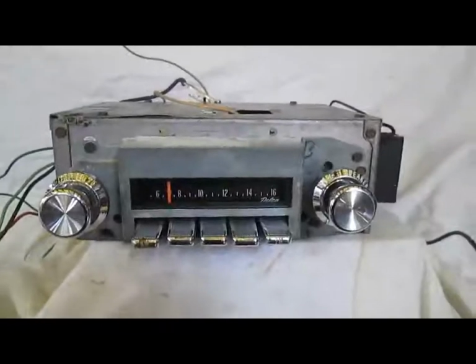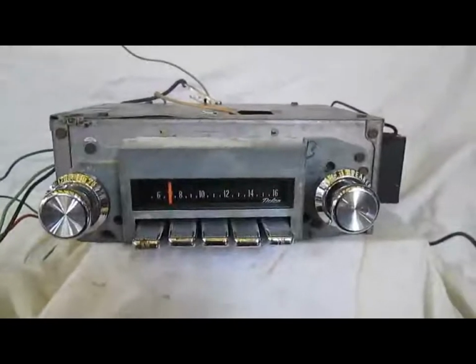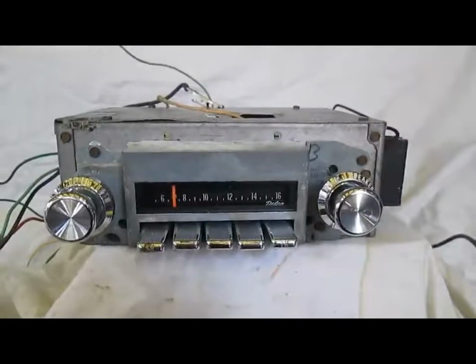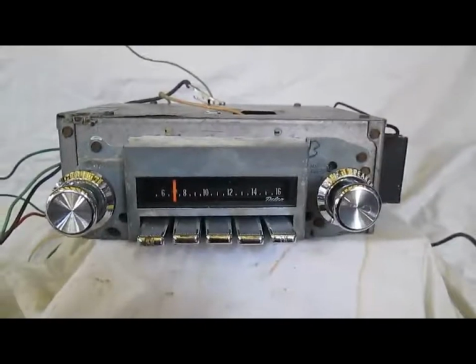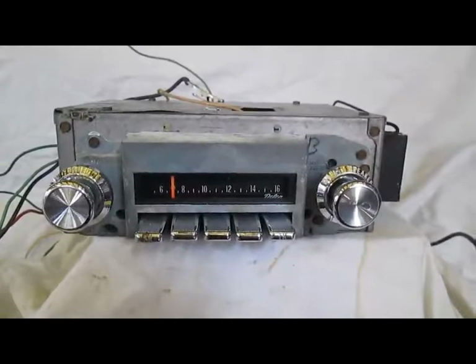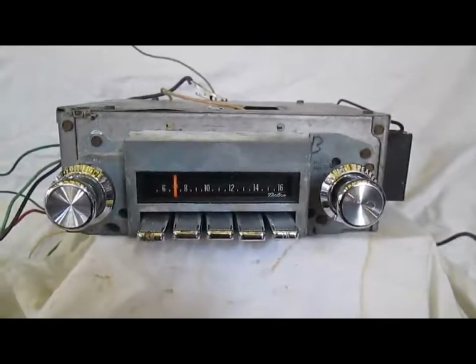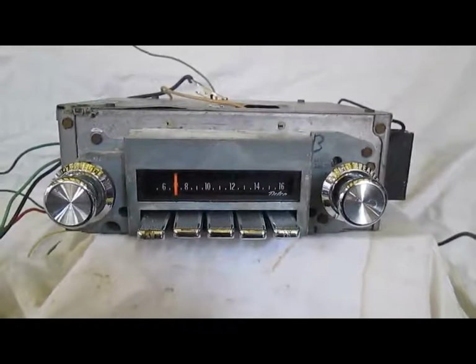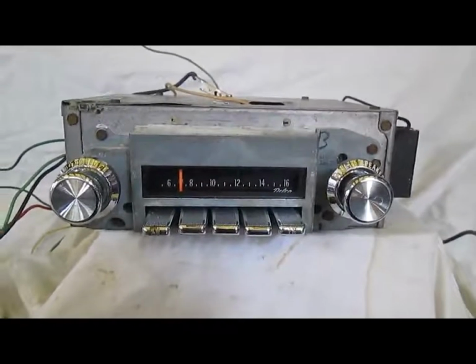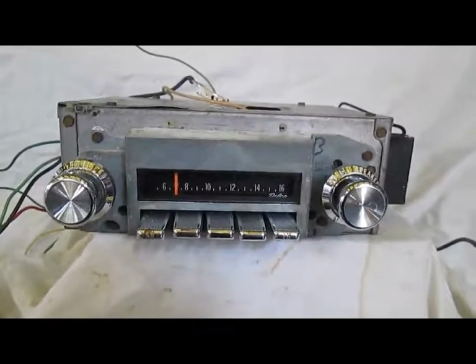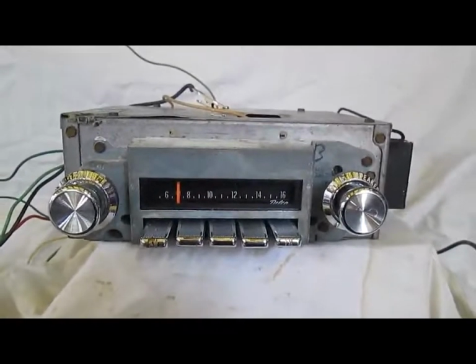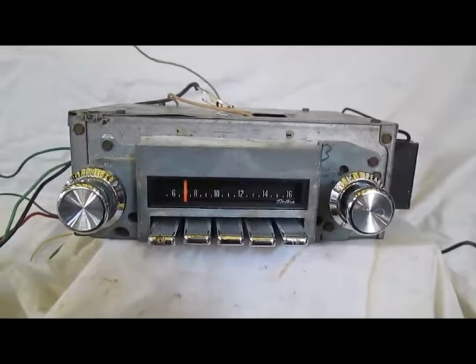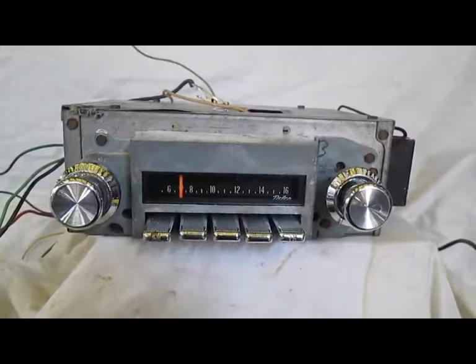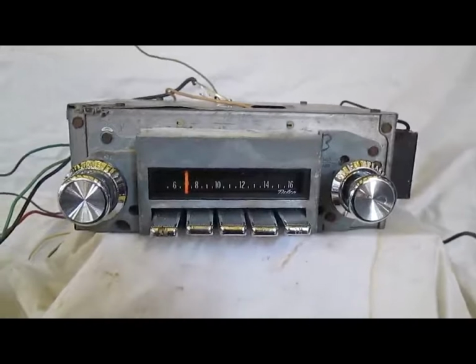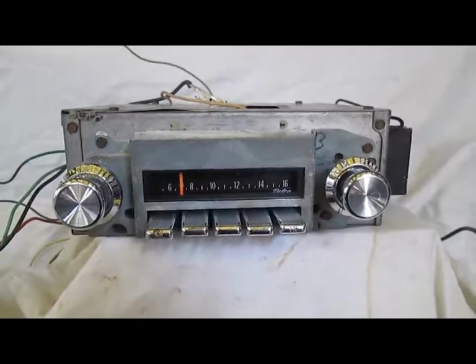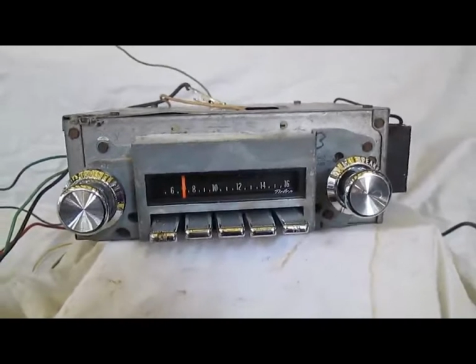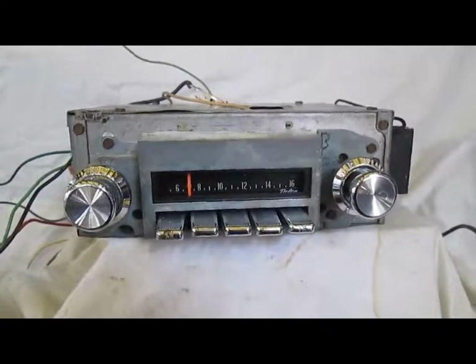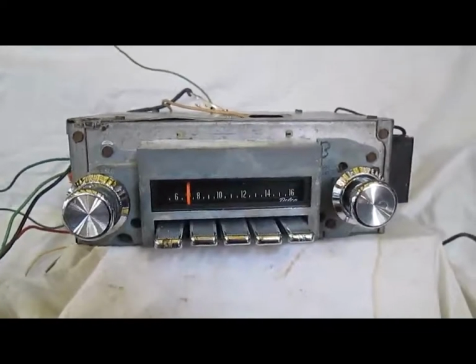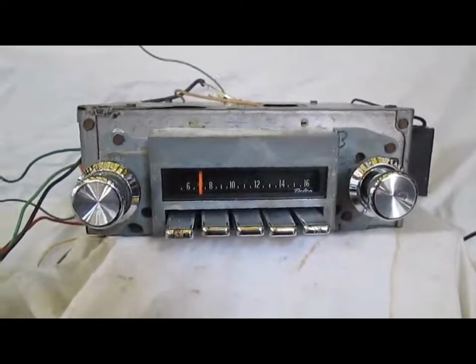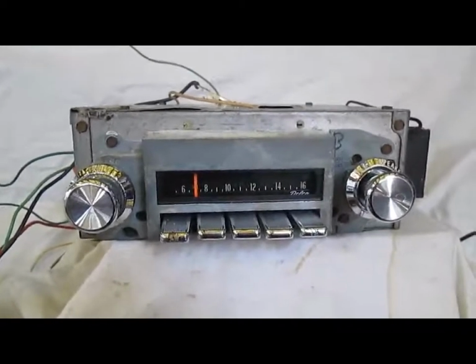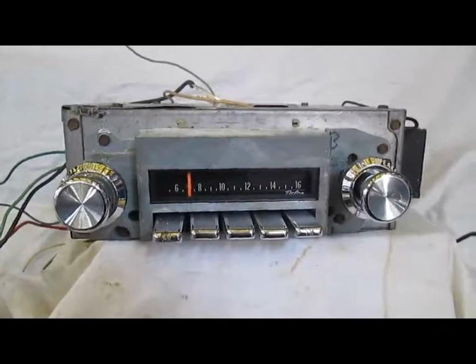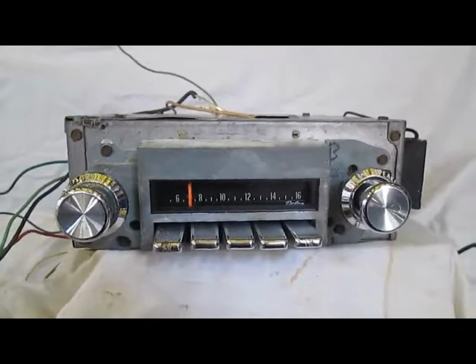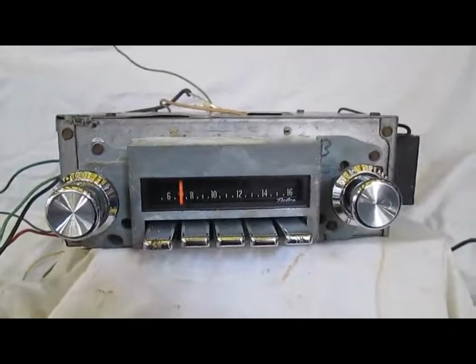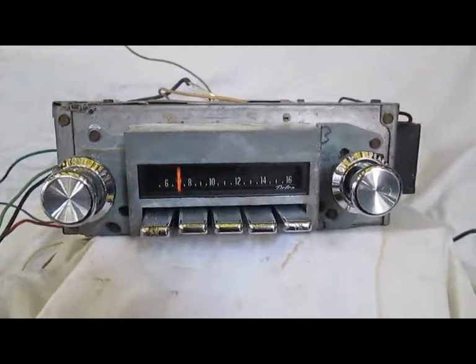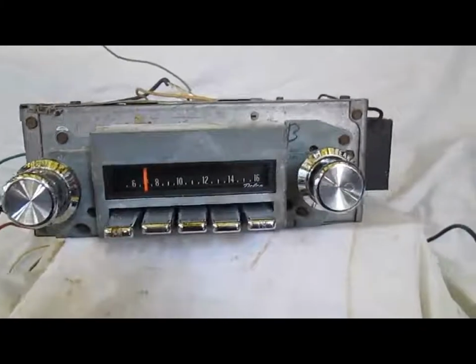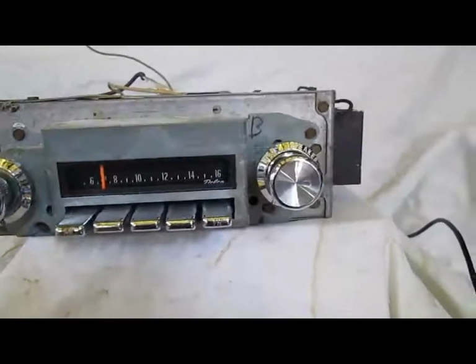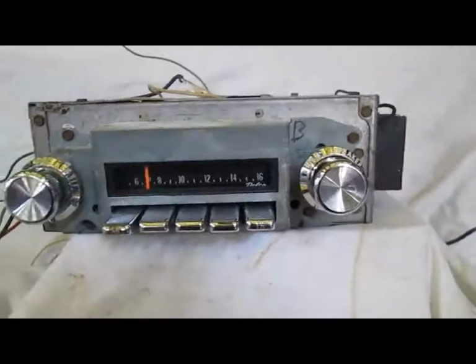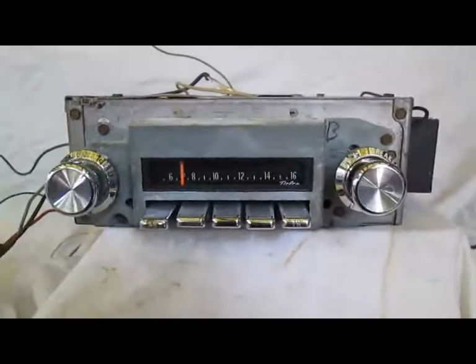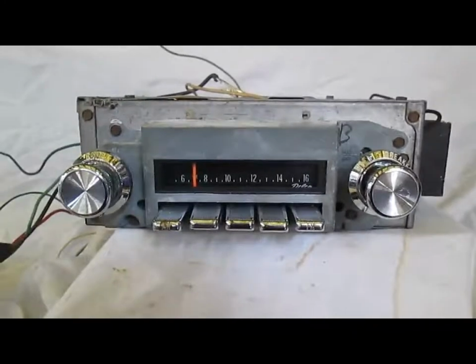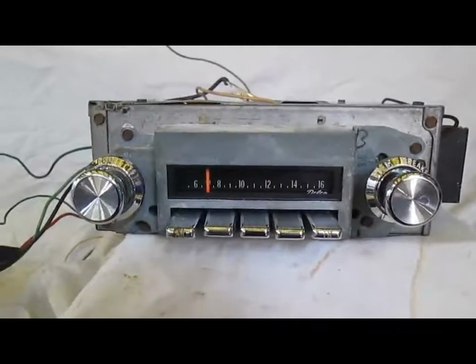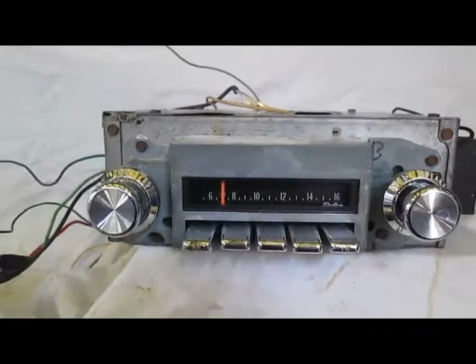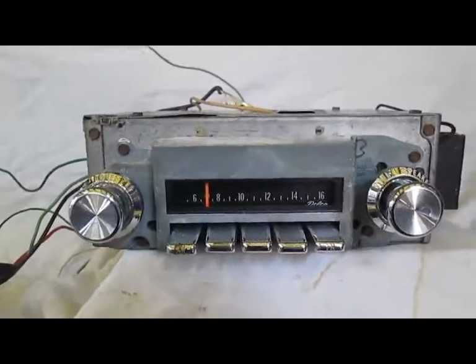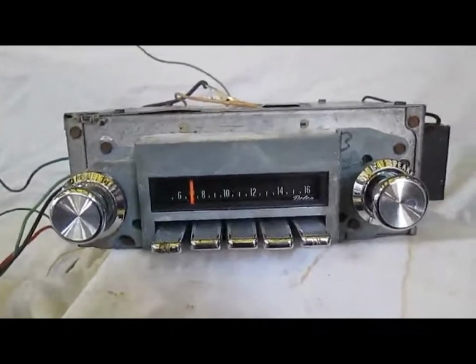Today we're testing this factory AM FM radio. This came out of a 1970 Pontiac full-size car, and I believe it will also fit many other applications.